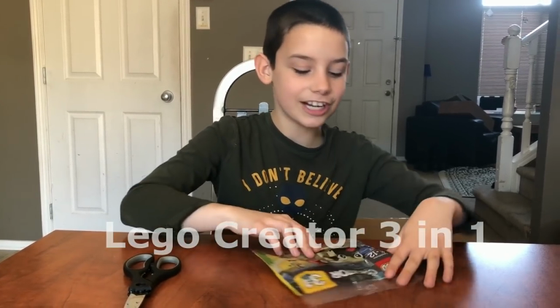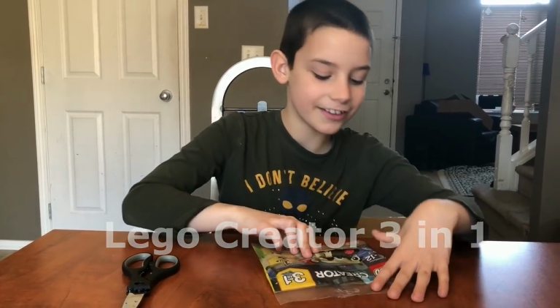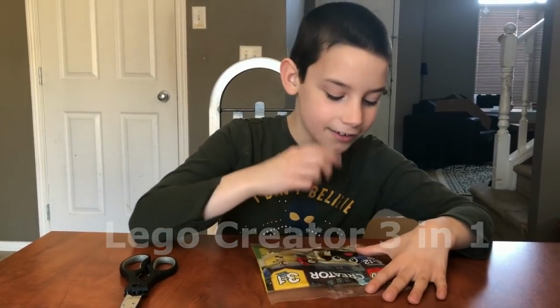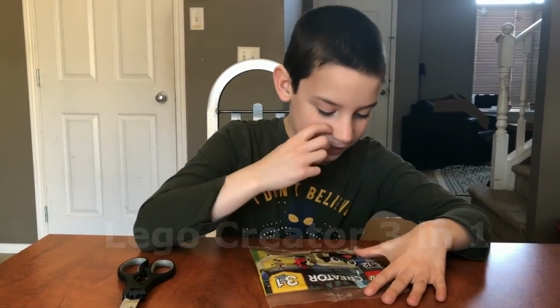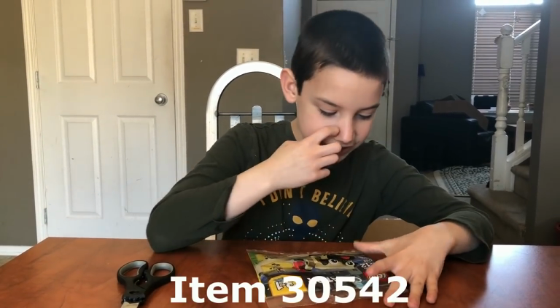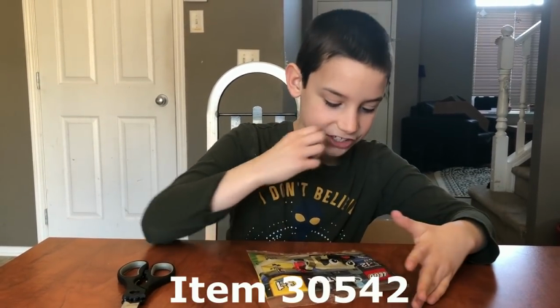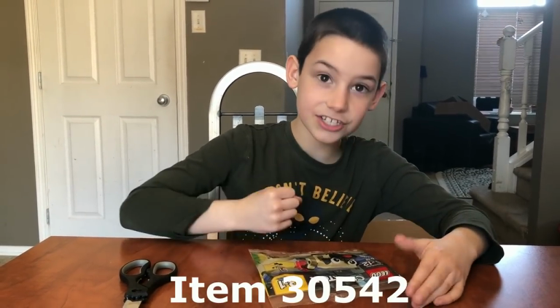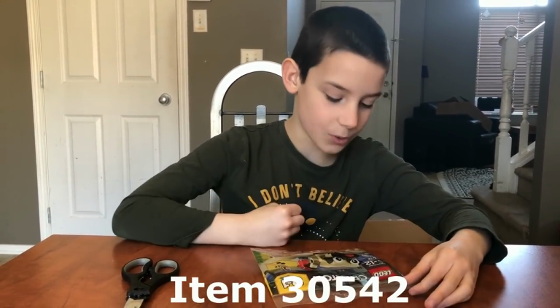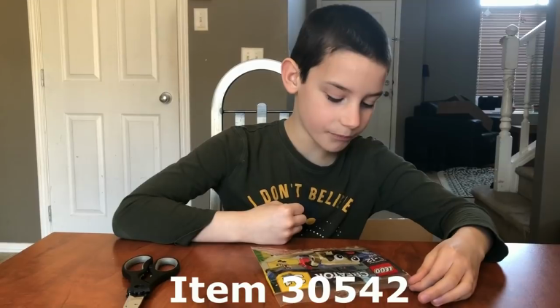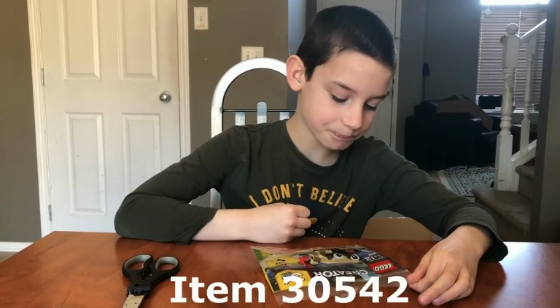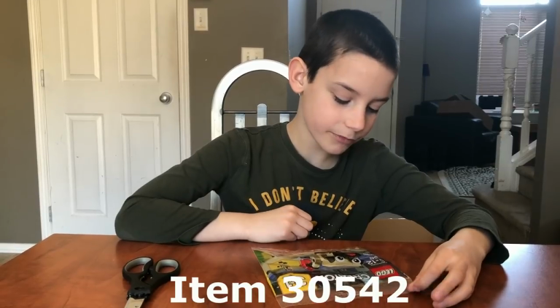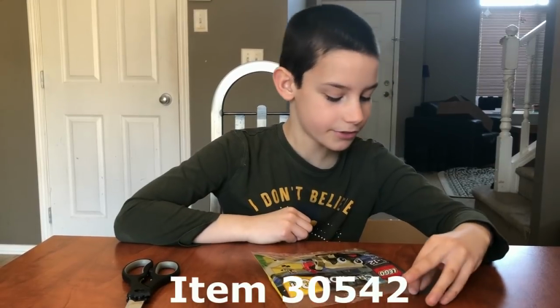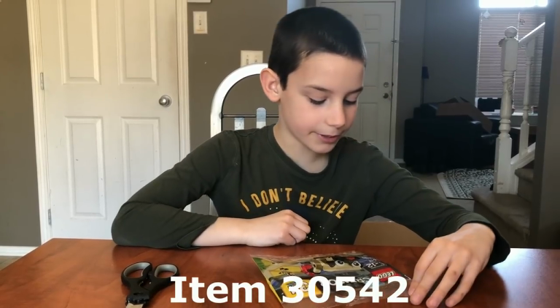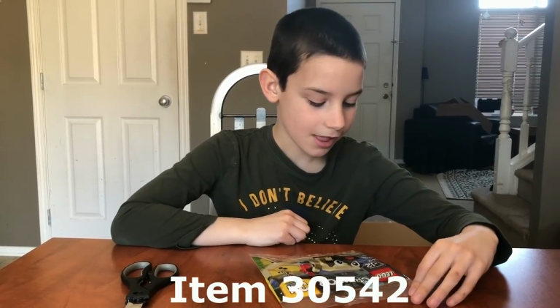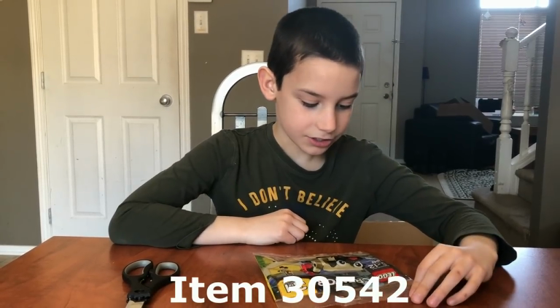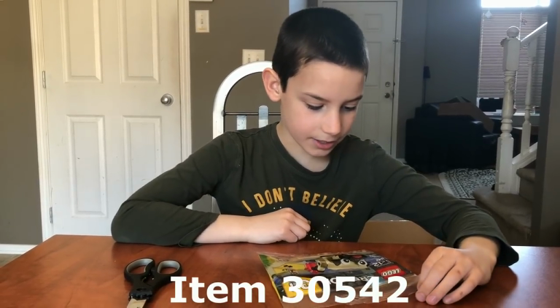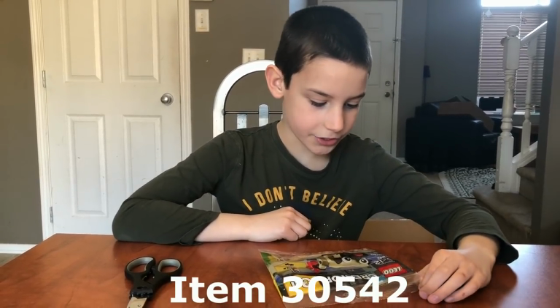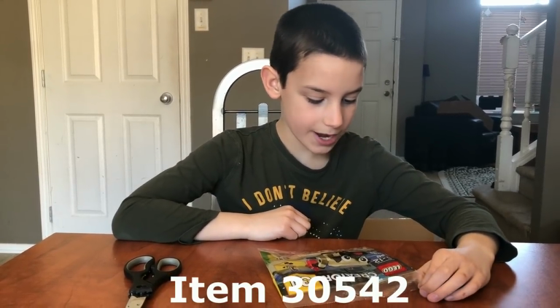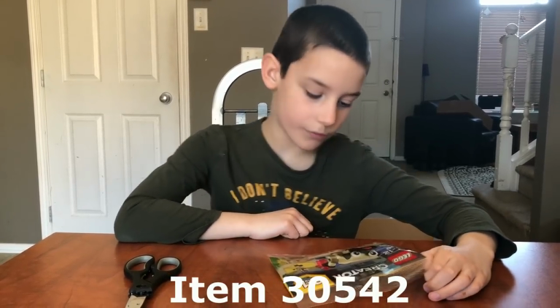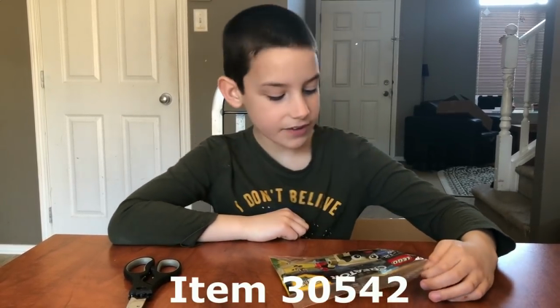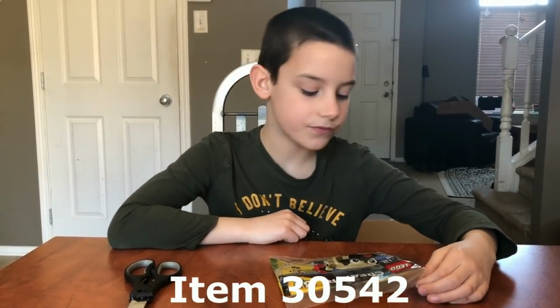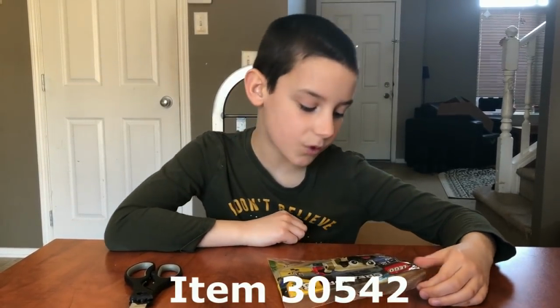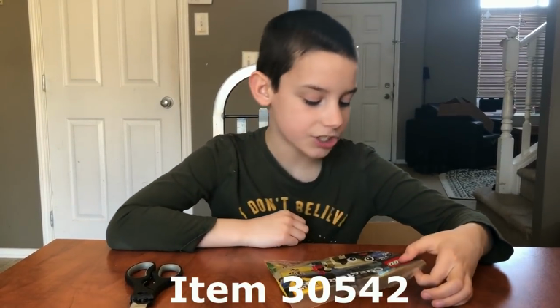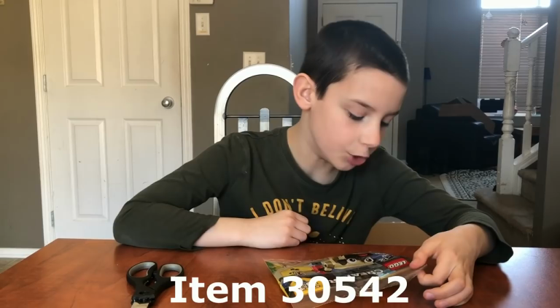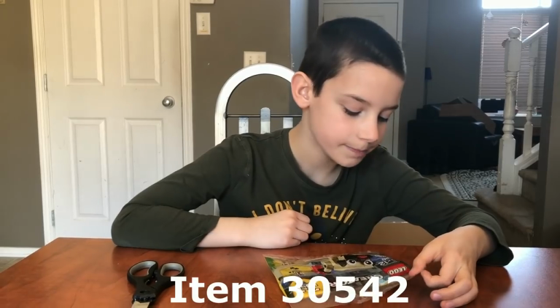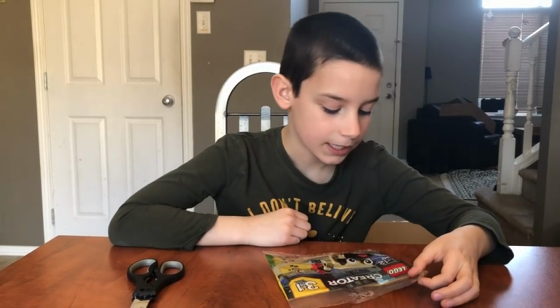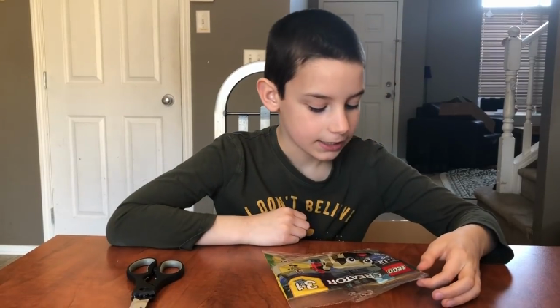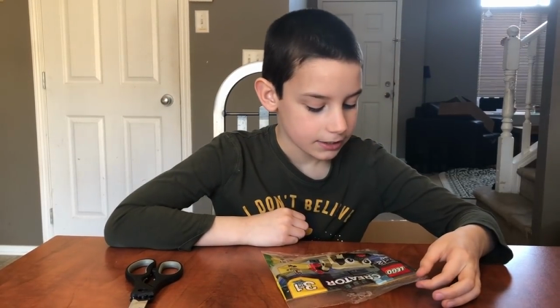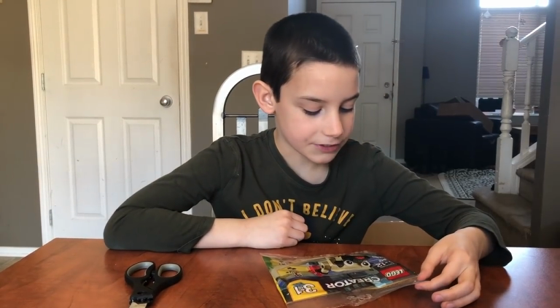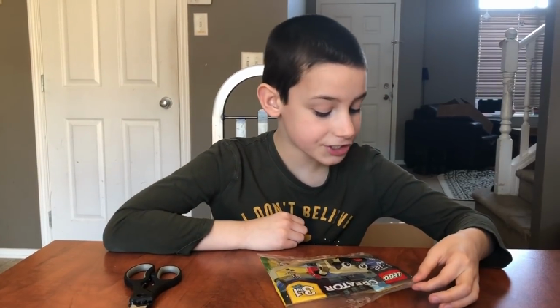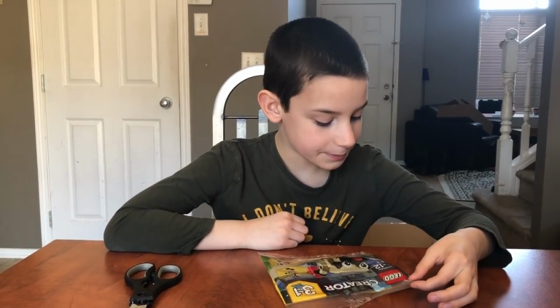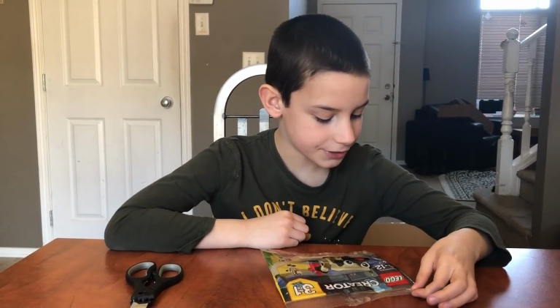The ages are 6 to 12. The set number is 30542. And there's 68 pieces.